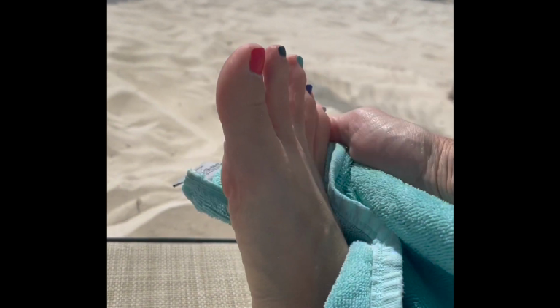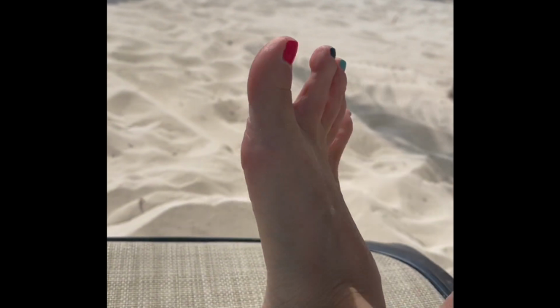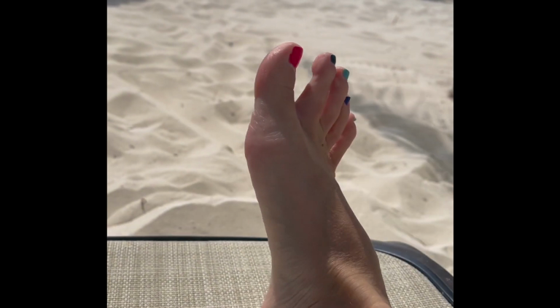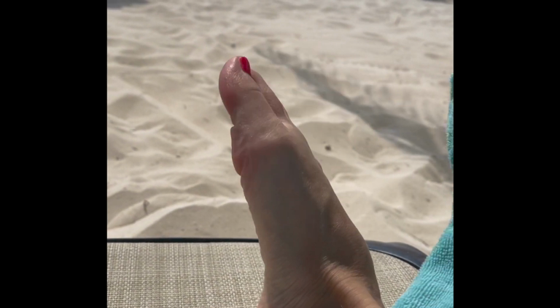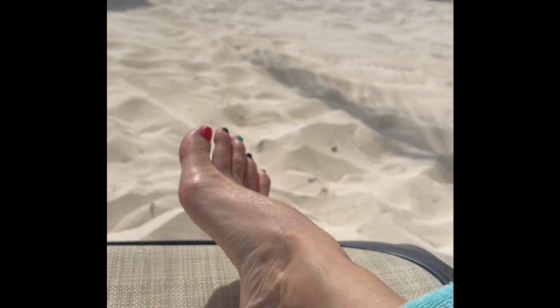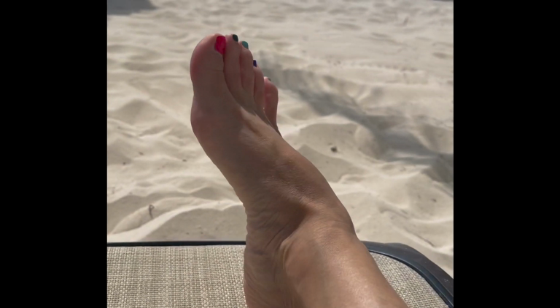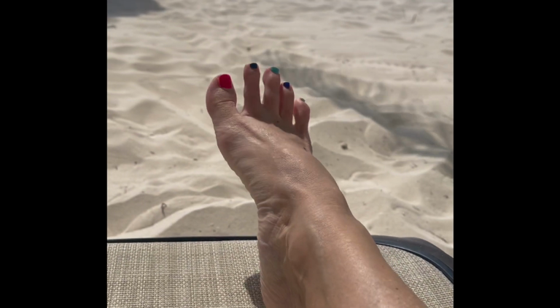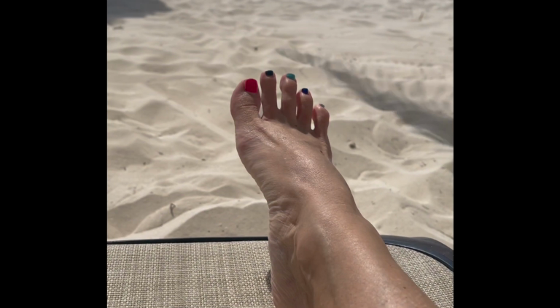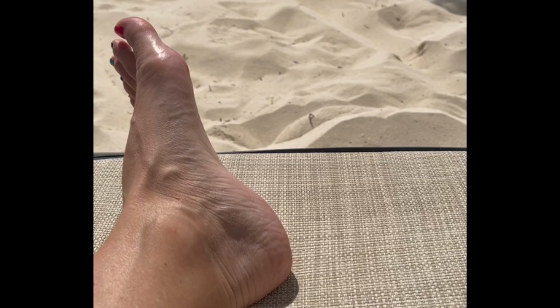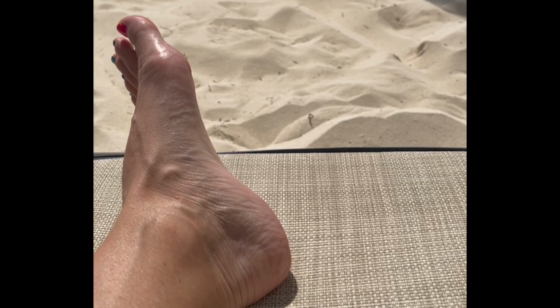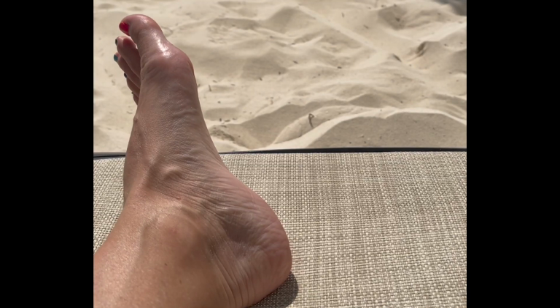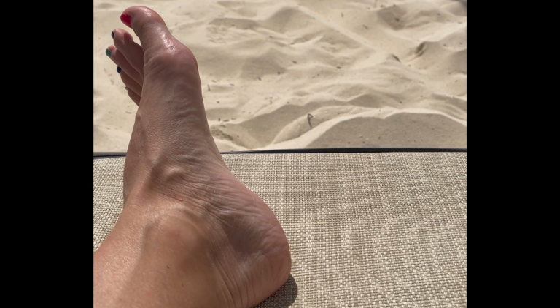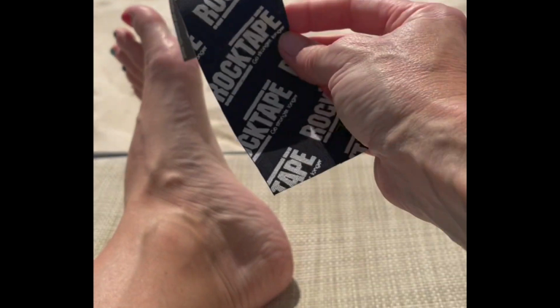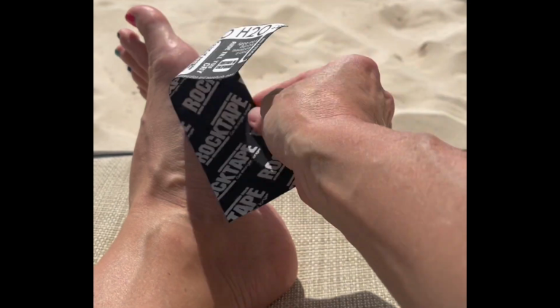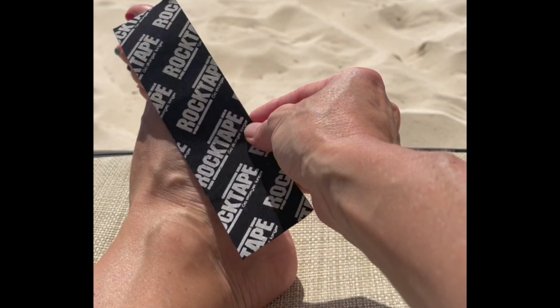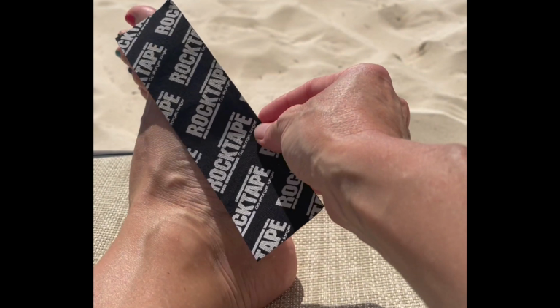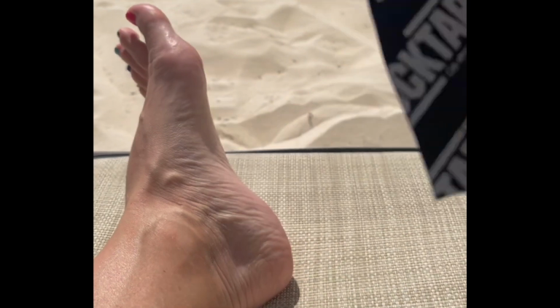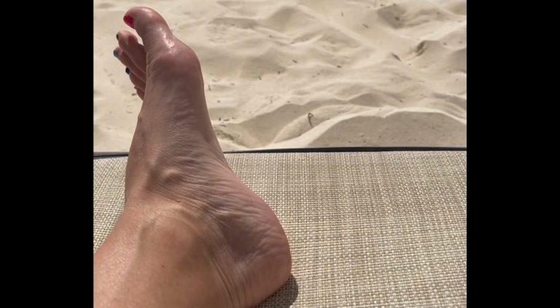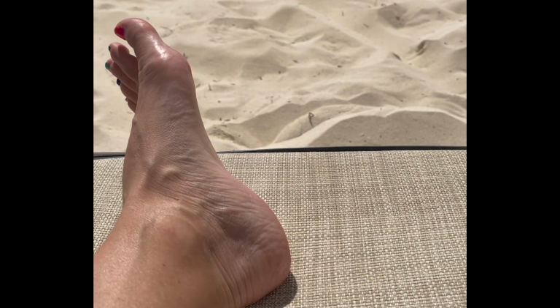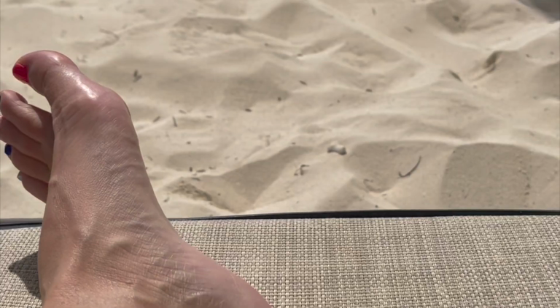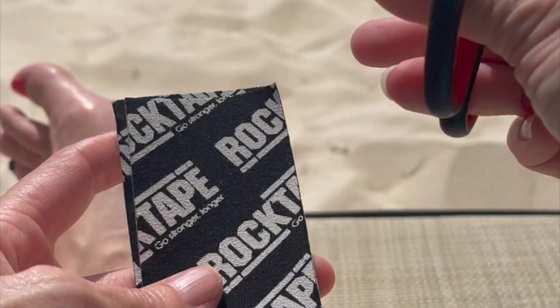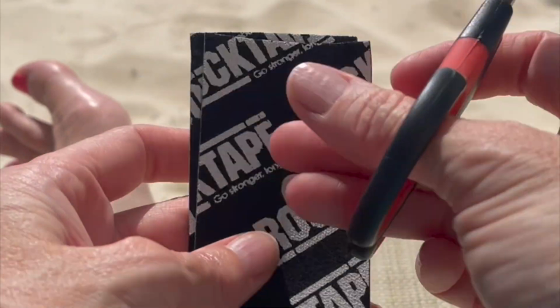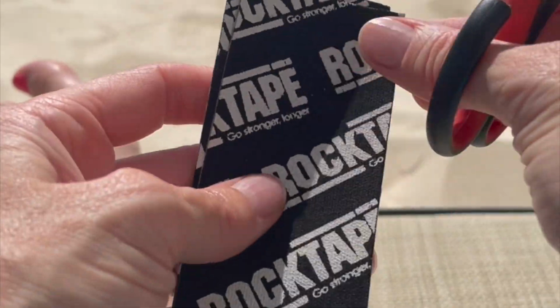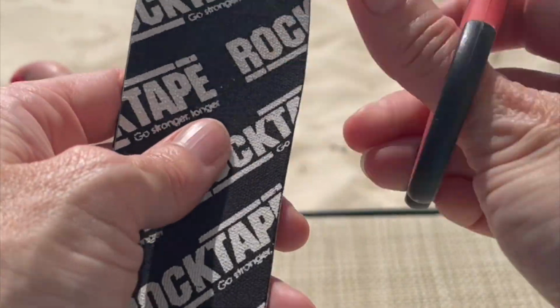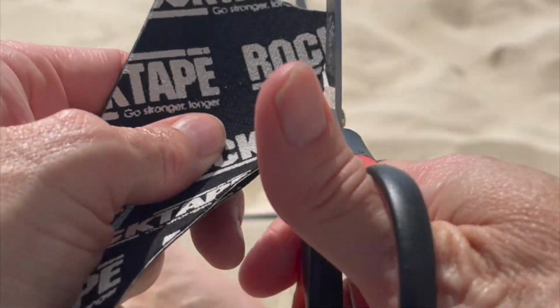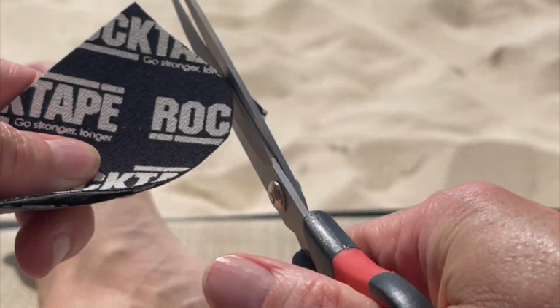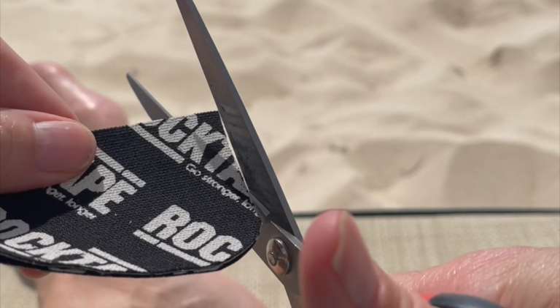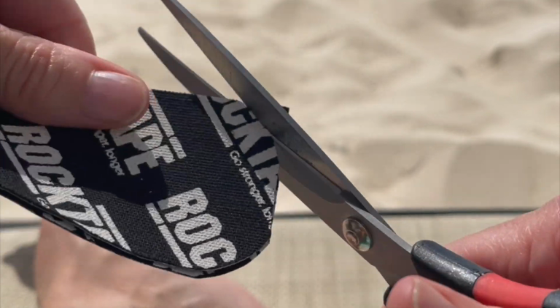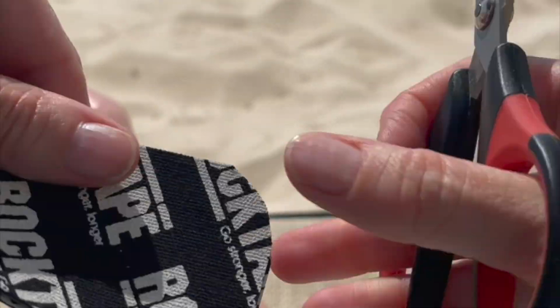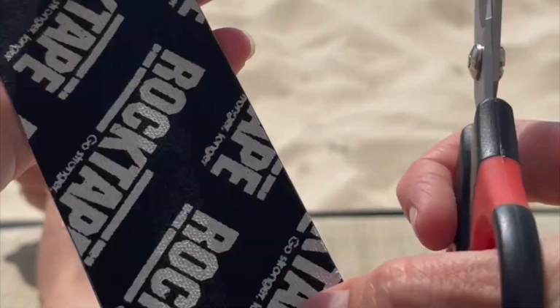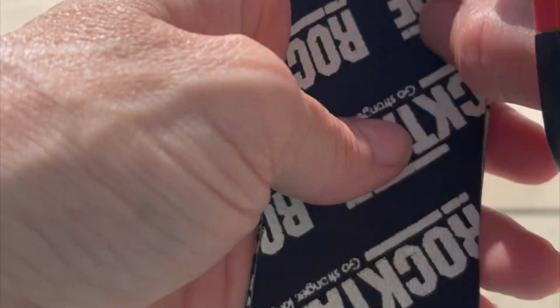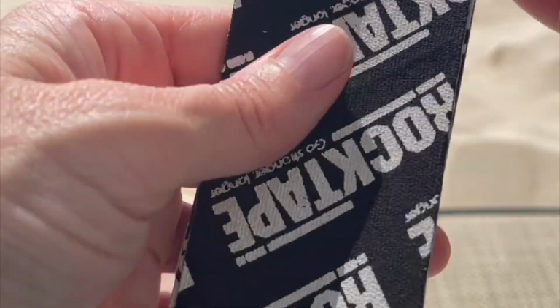Step two is to measure the tape — approximately the length of your foot or a little bit longer. Then you want to round the corners so it has a better chance of staying on longer.